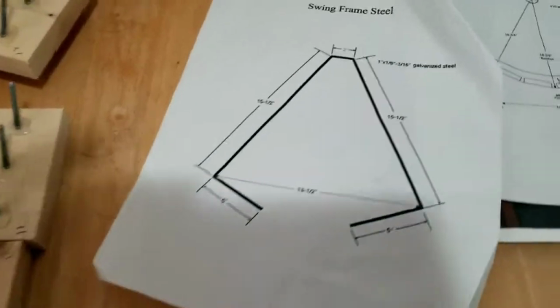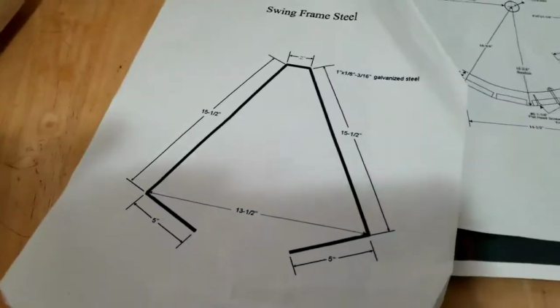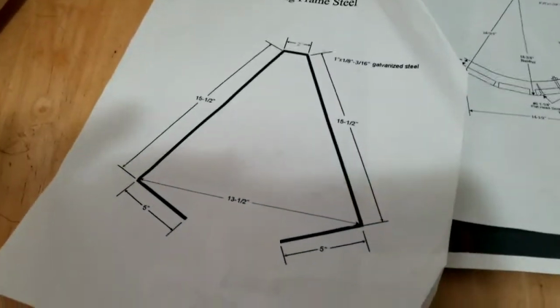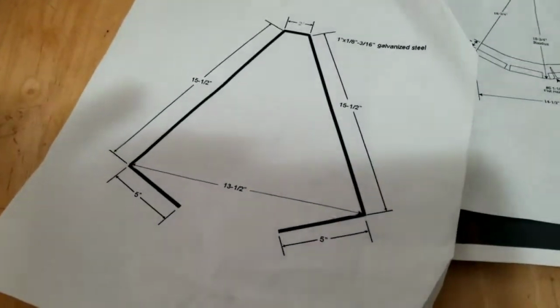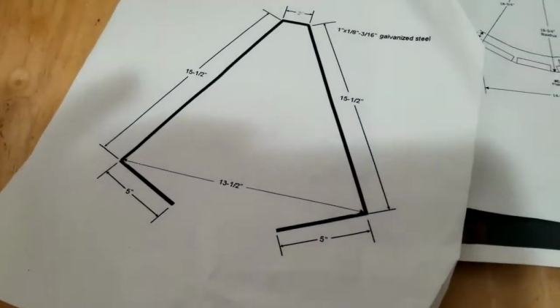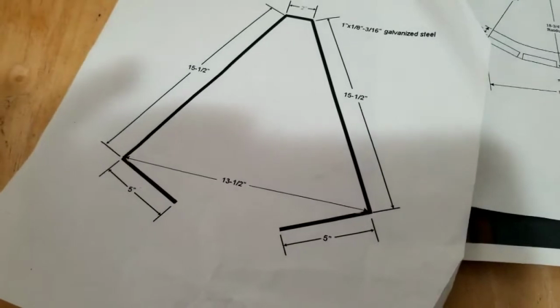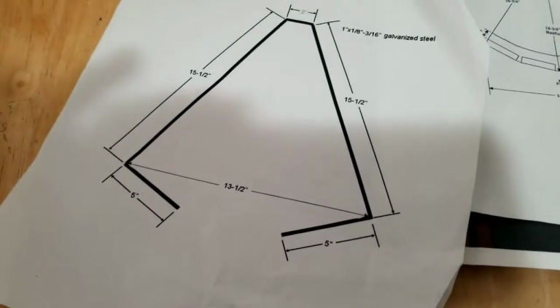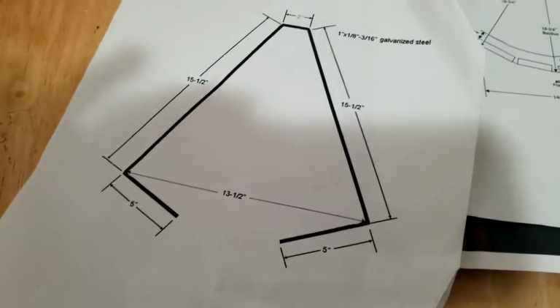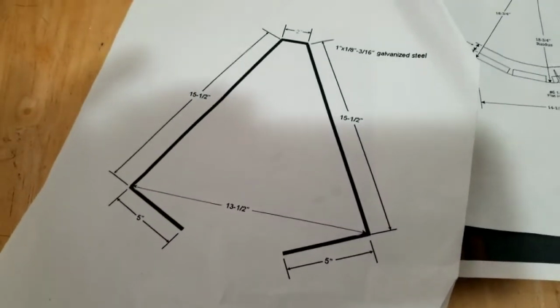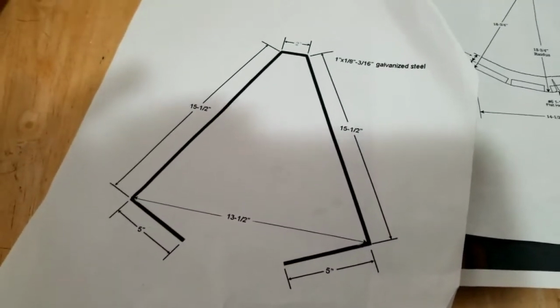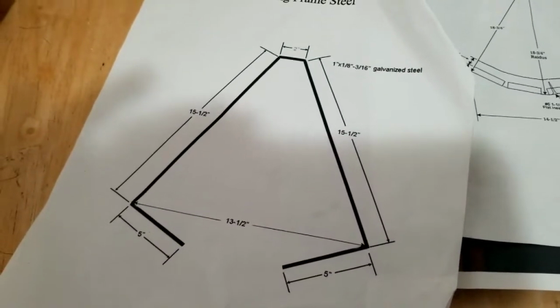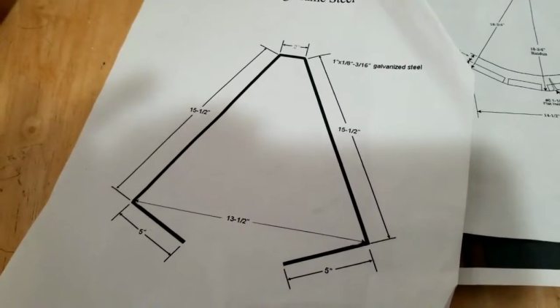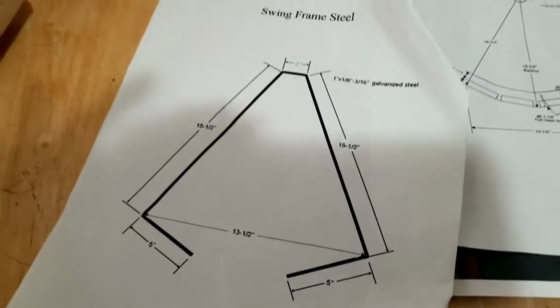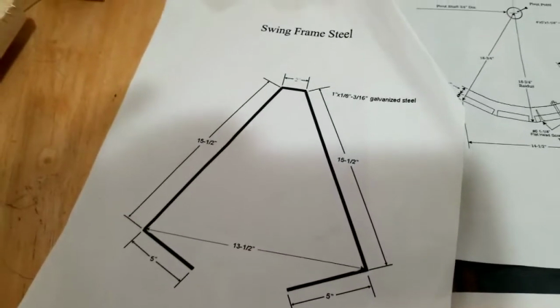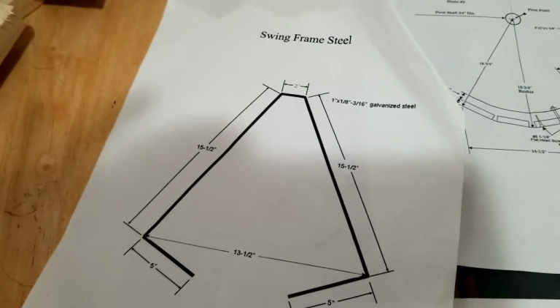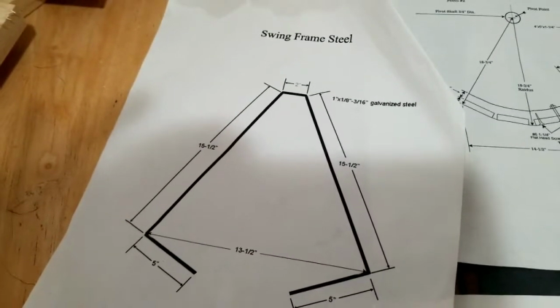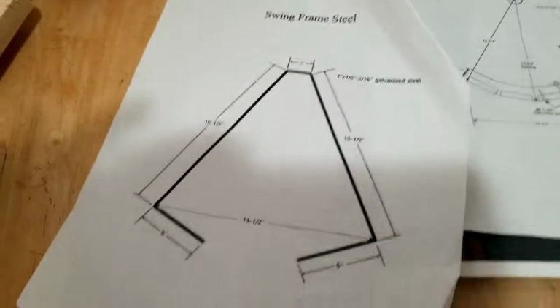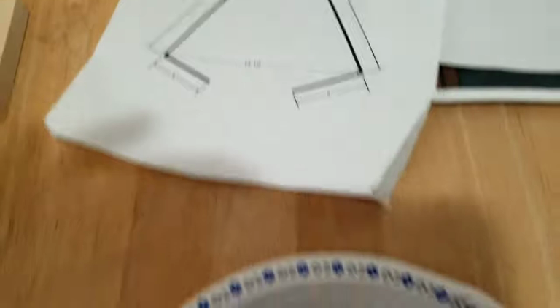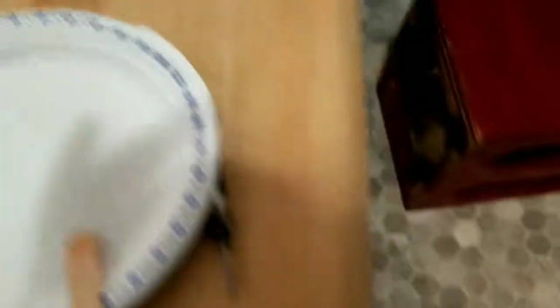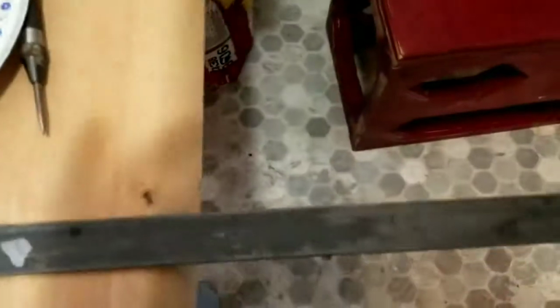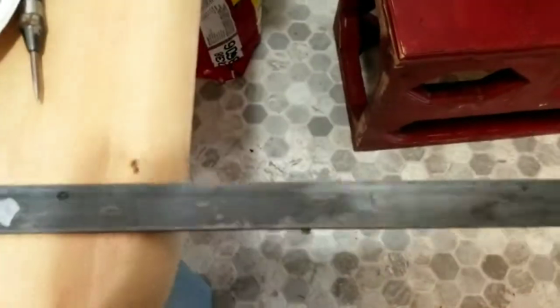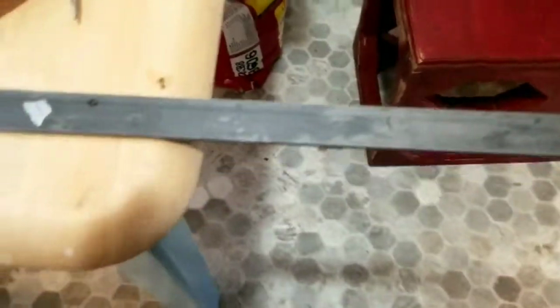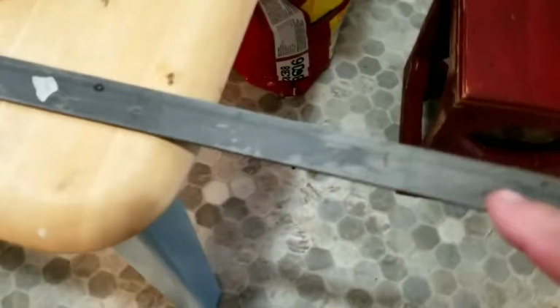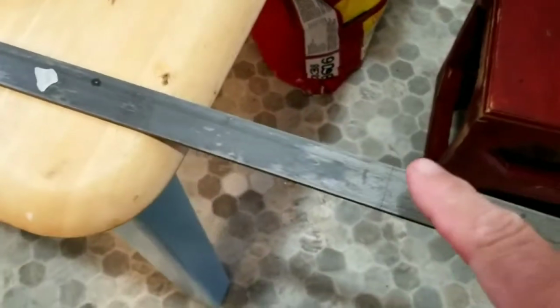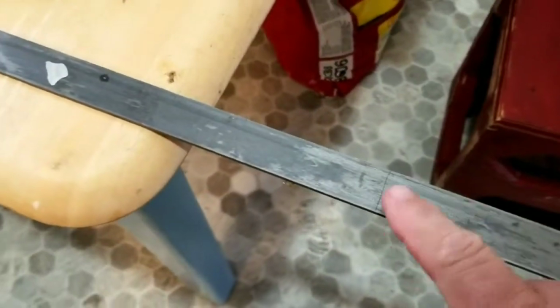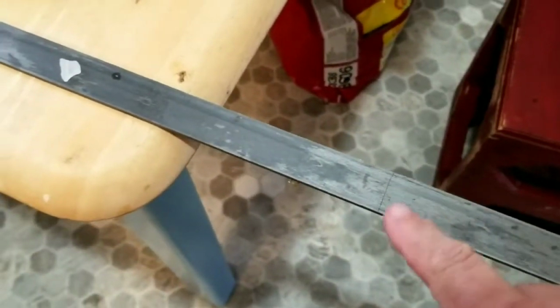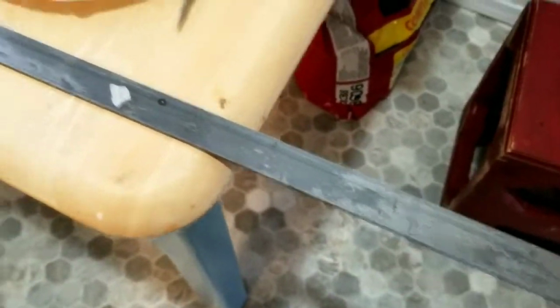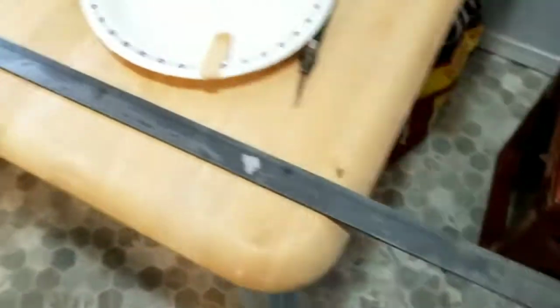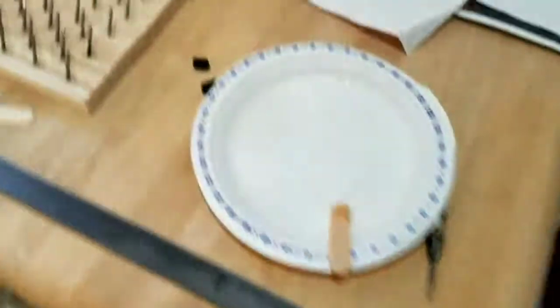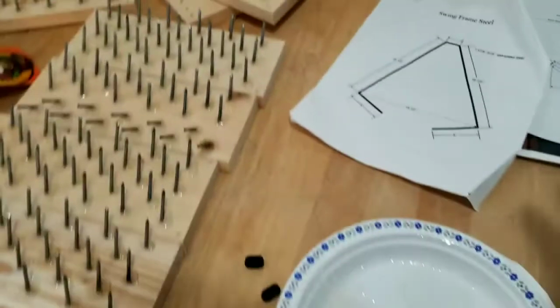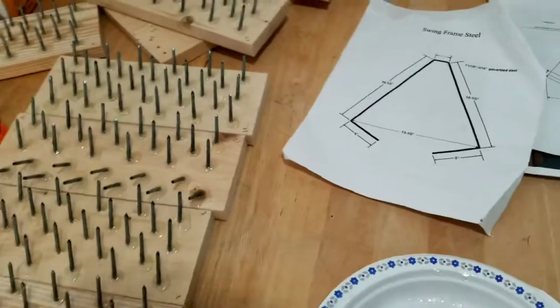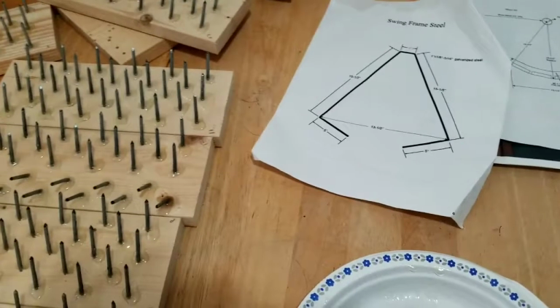Now I'm going to cut and bend the steel for this swing frame. I made a little mark here at 43 — this is 43 overall.